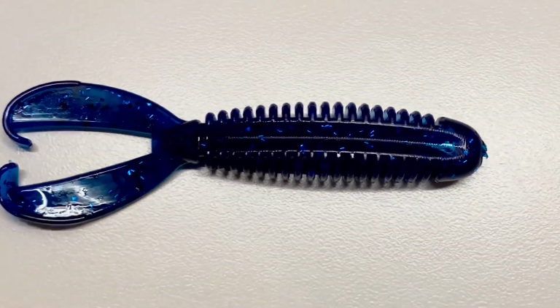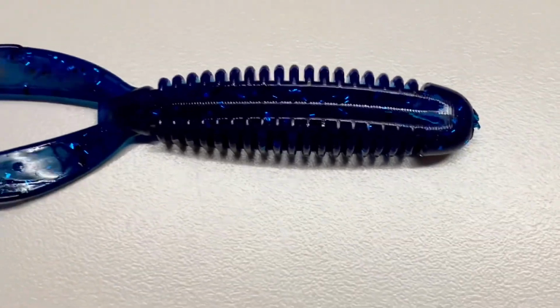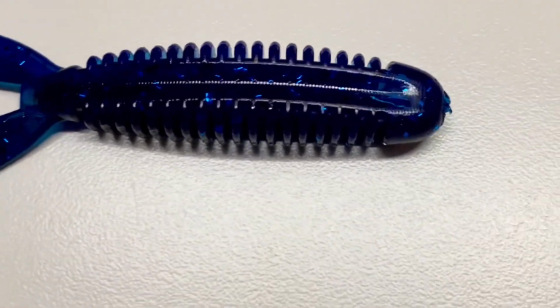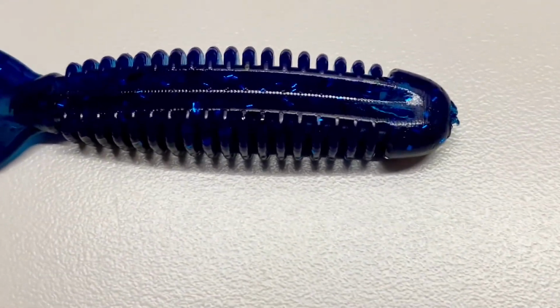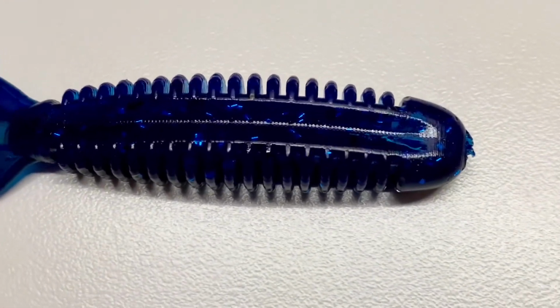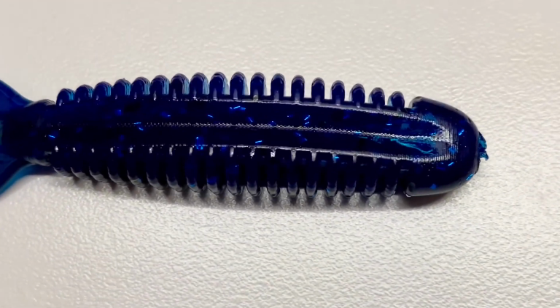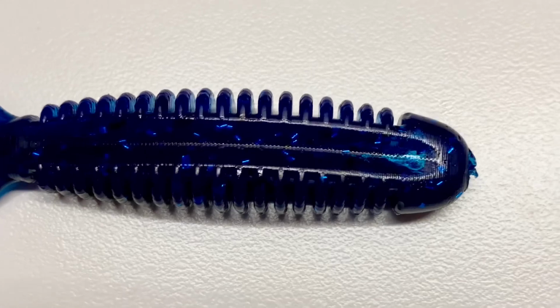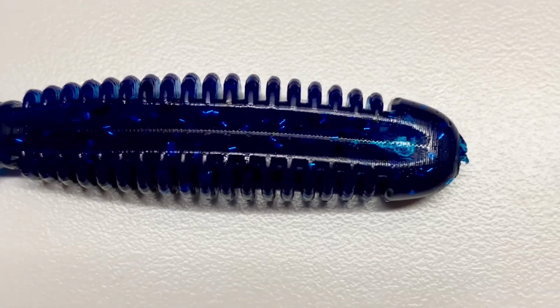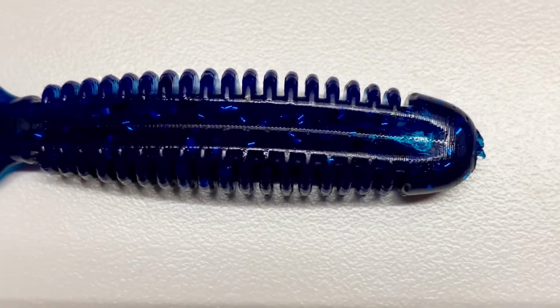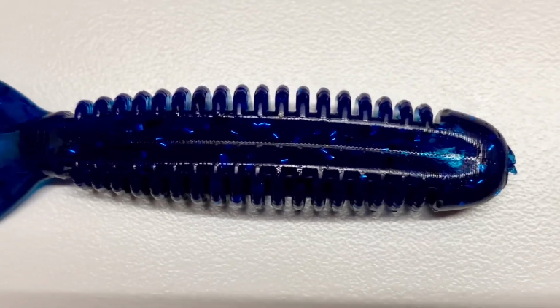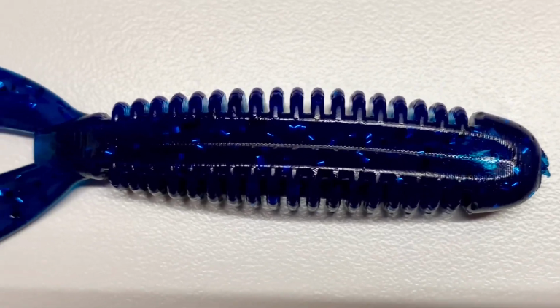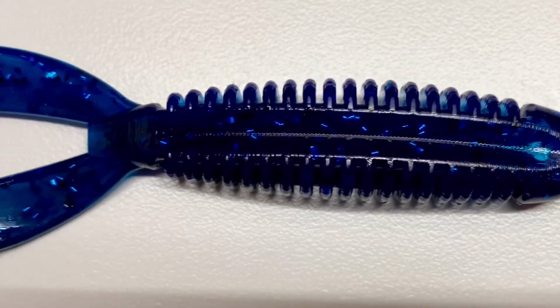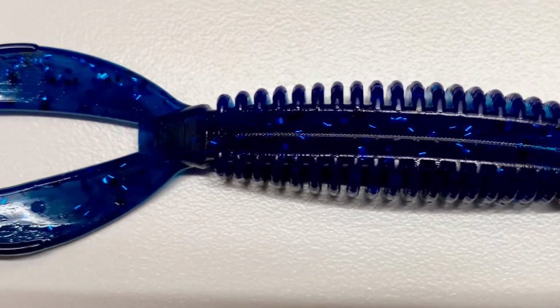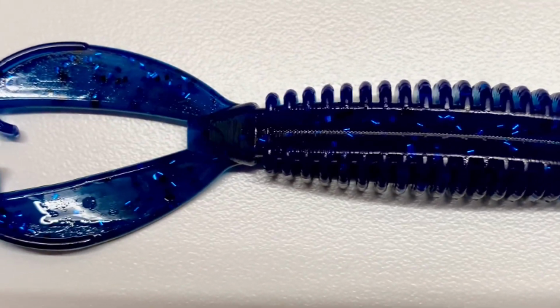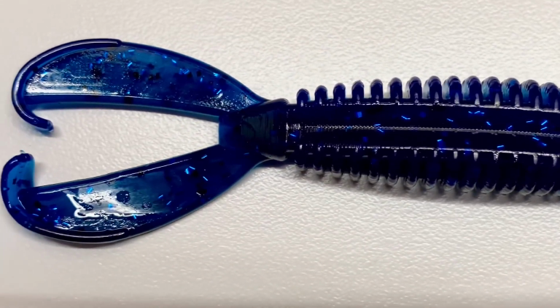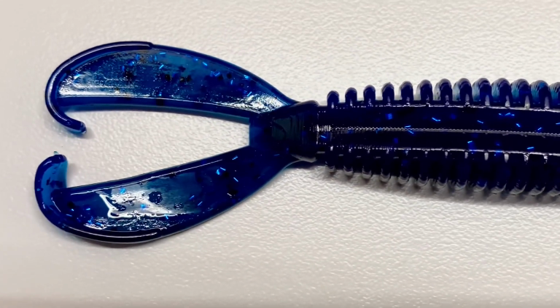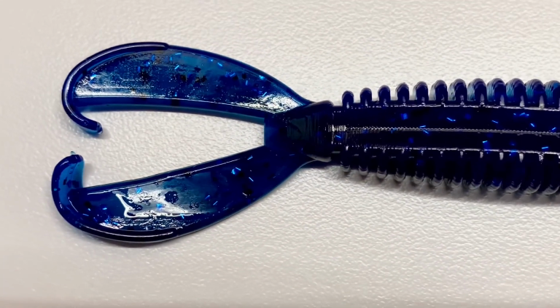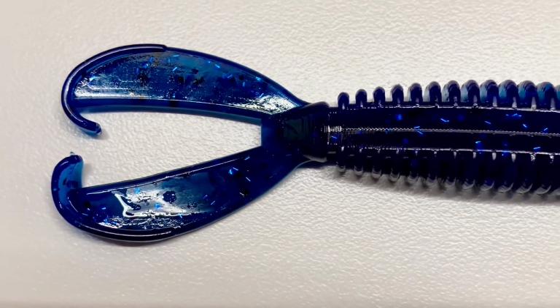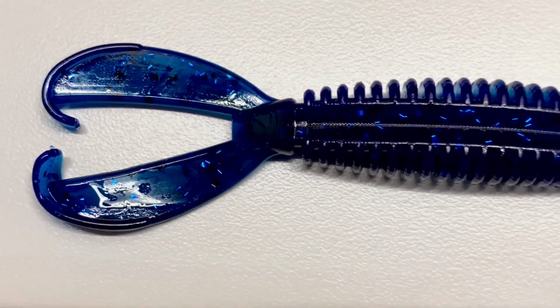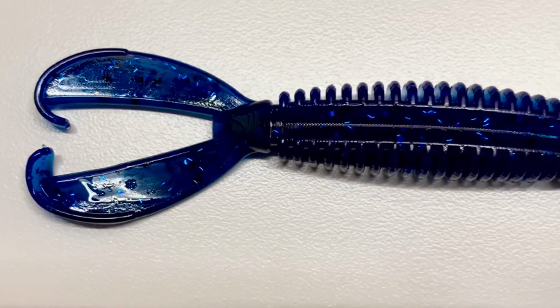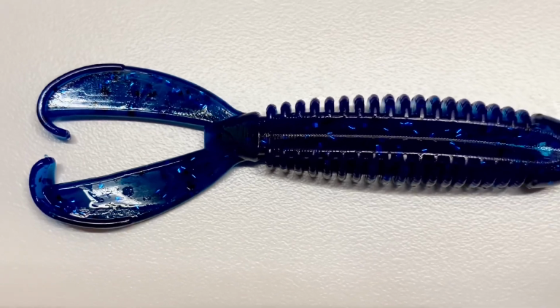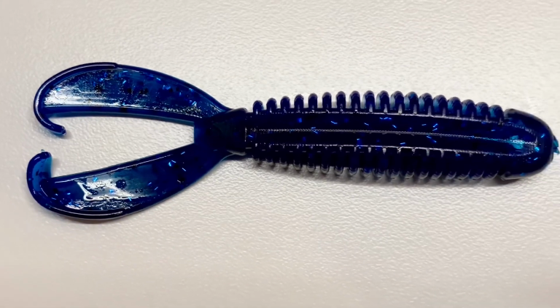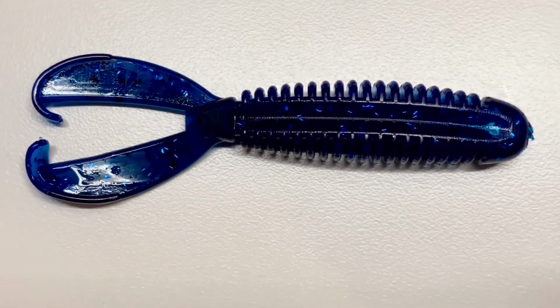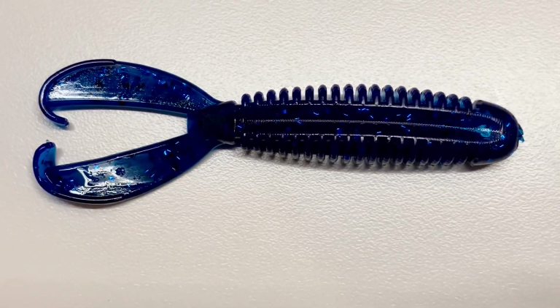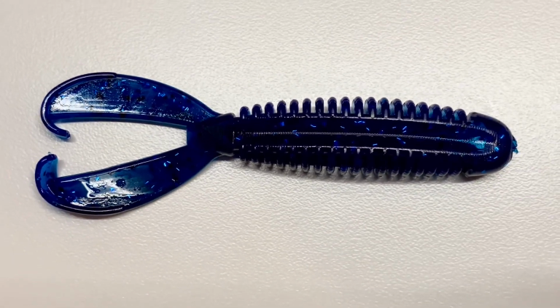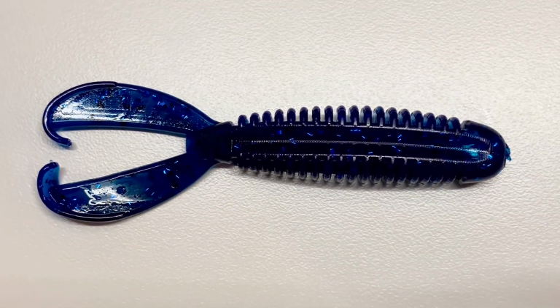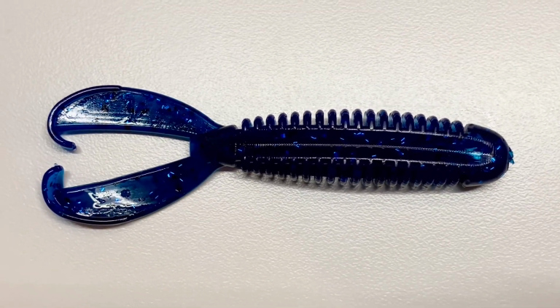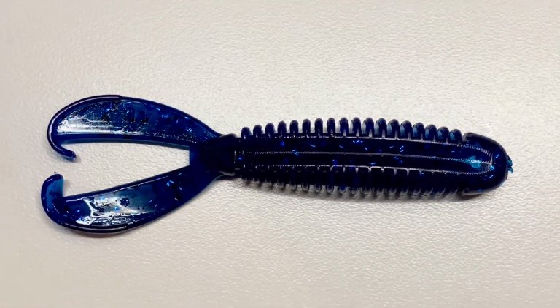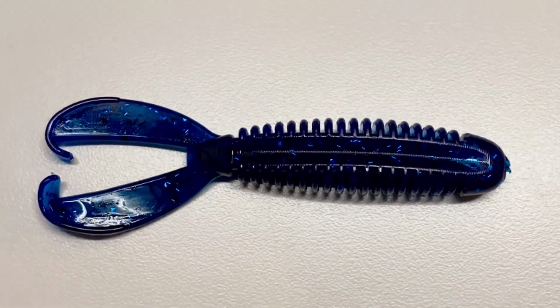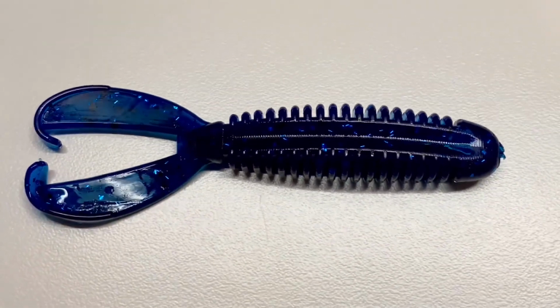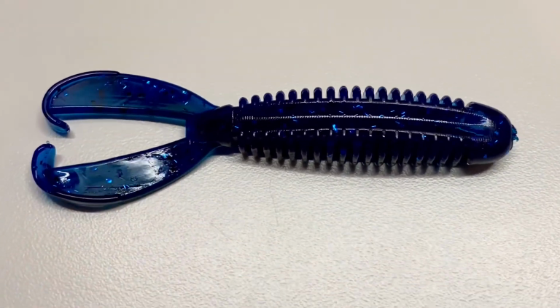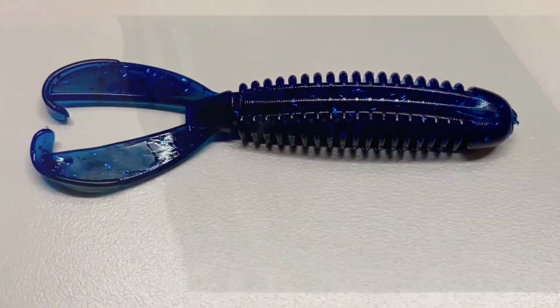The ribs on the side give it a very unique look while the legs provide an aggressive kick in the water to kick up turkey lengths to get those big fish's attention.